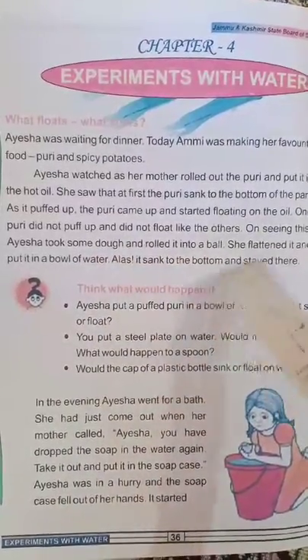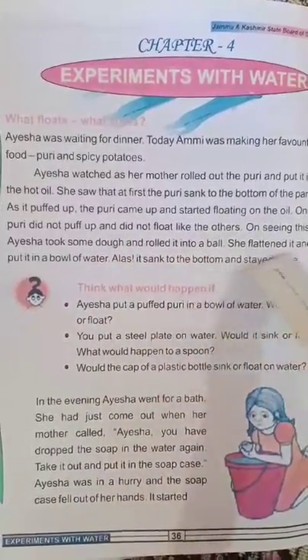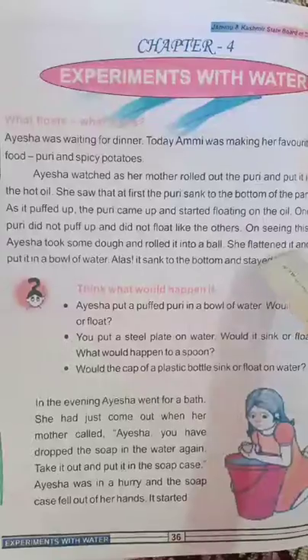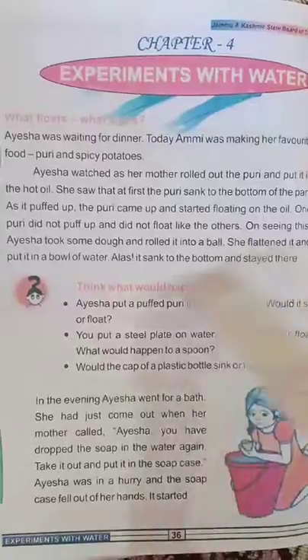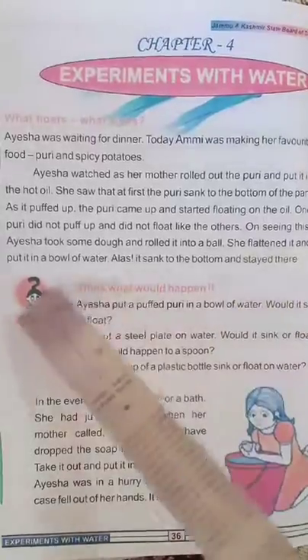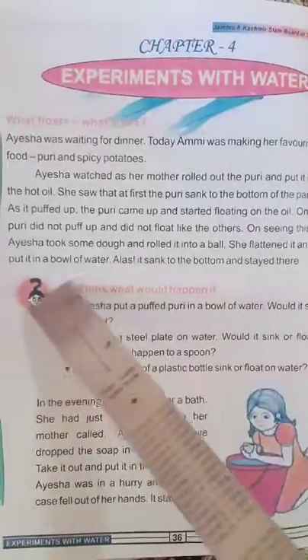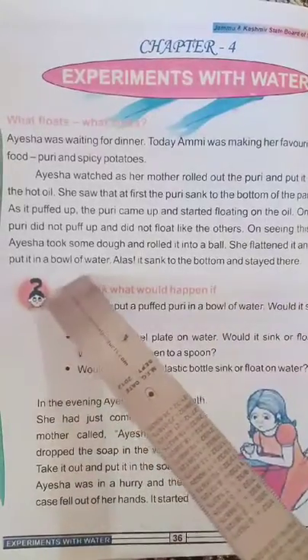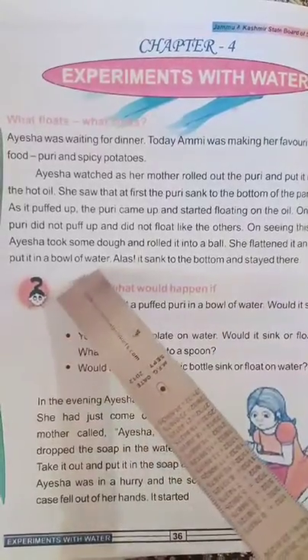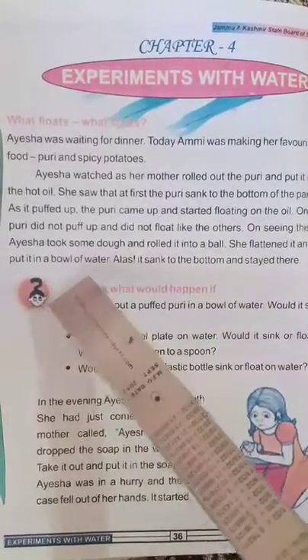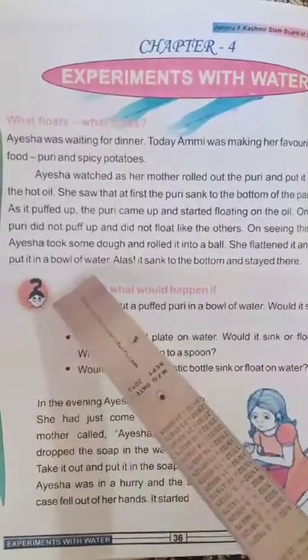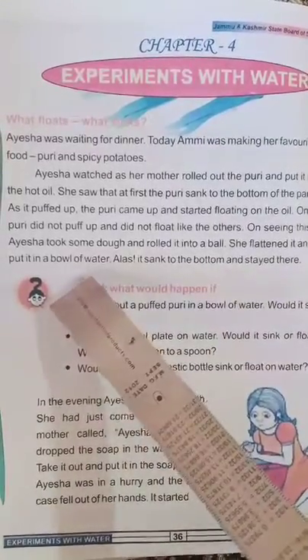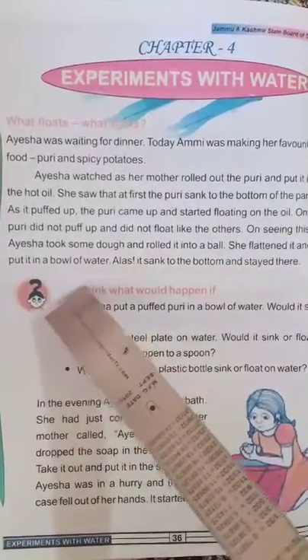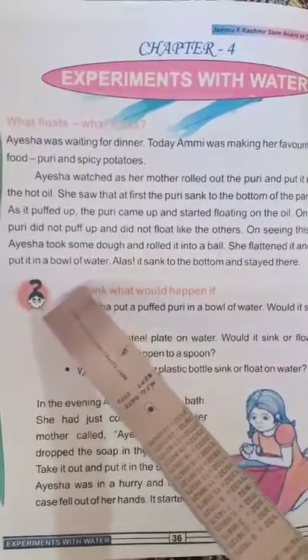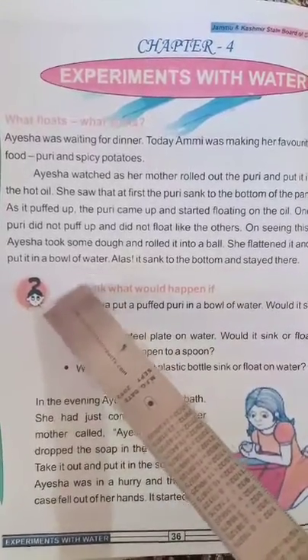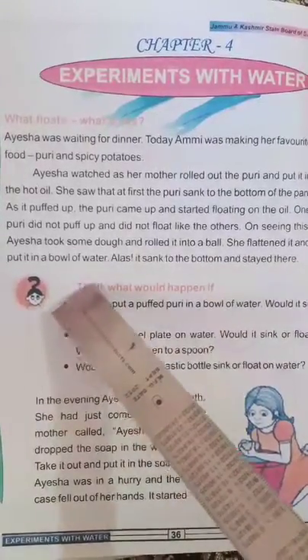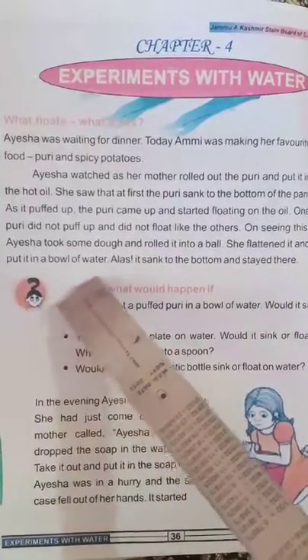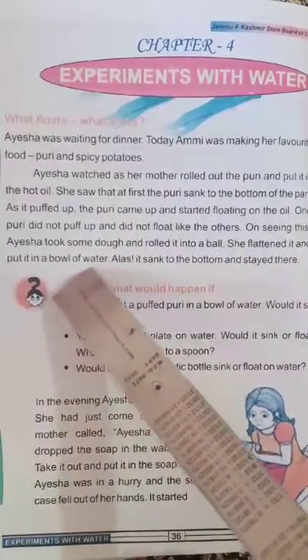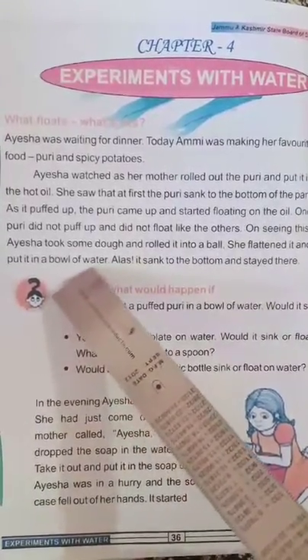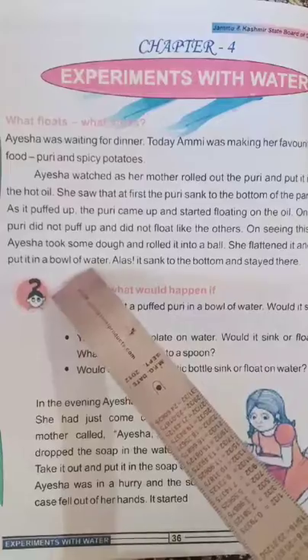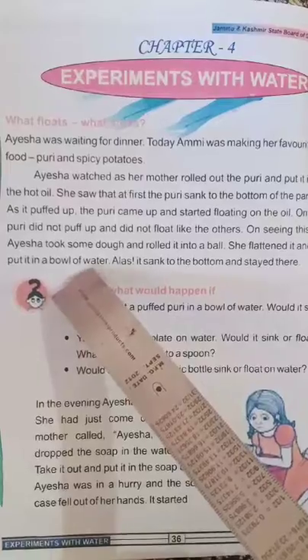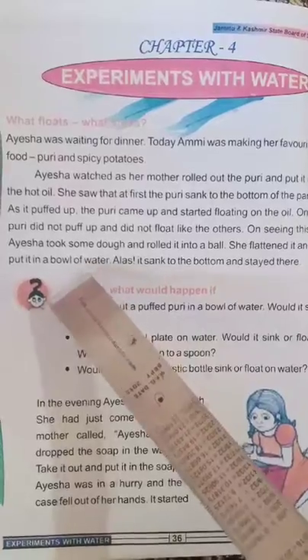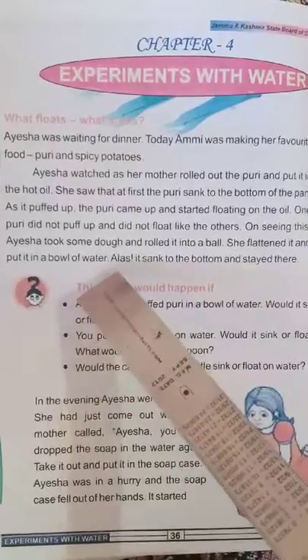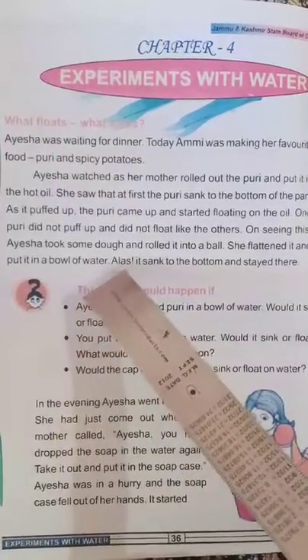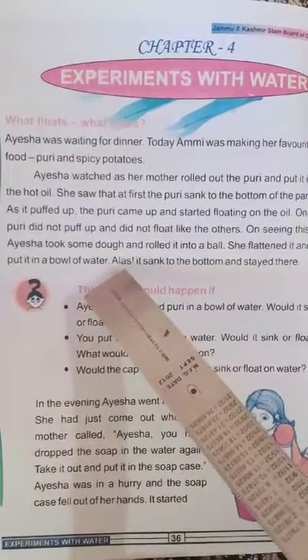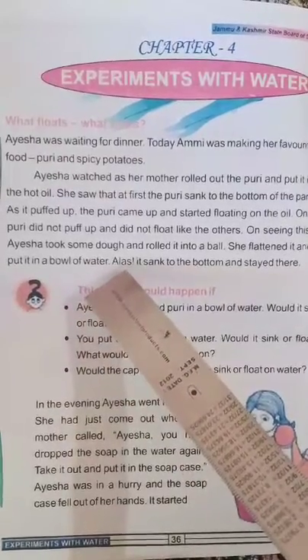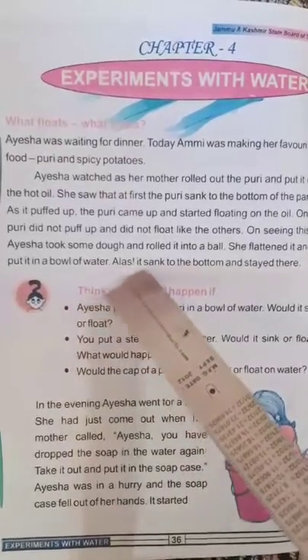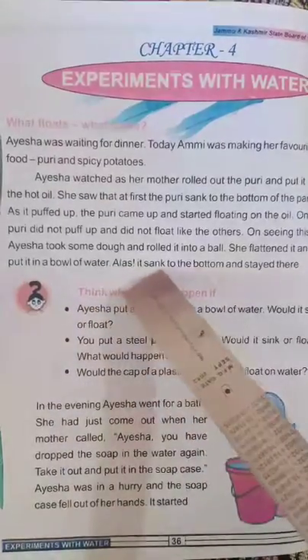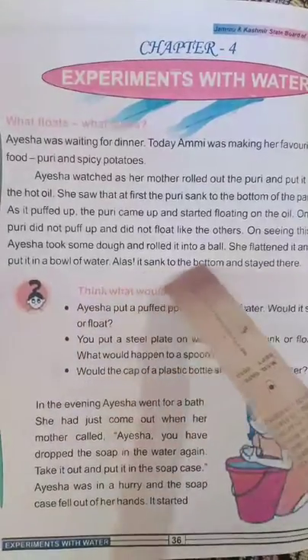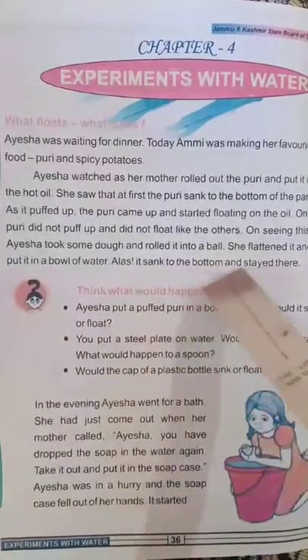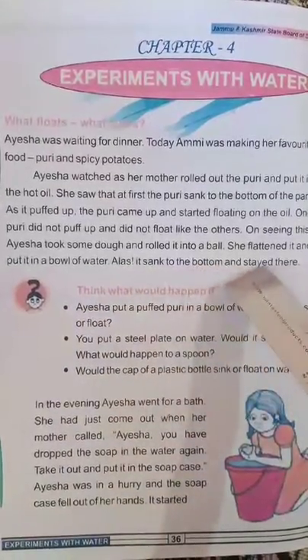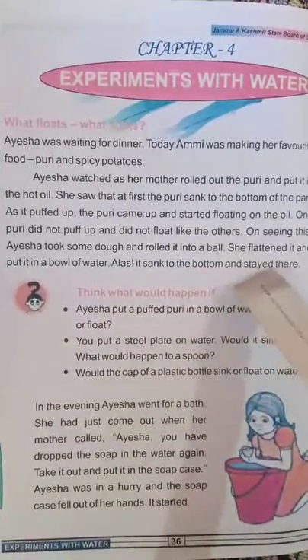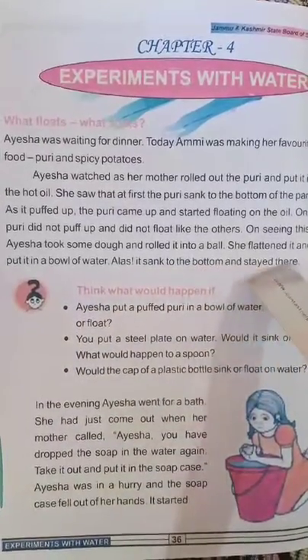She flattened it and put it in a bowl of water. Ayesha saw it sank to the bottom and stayed there.